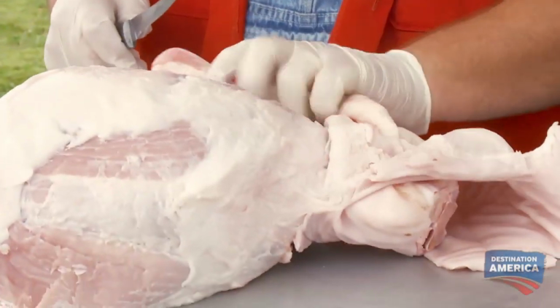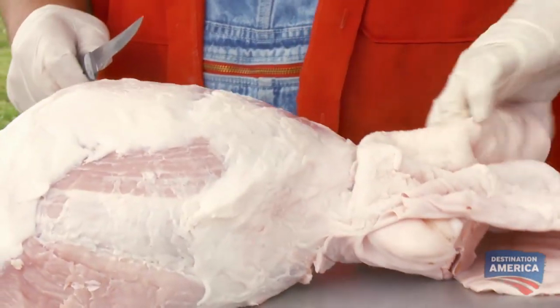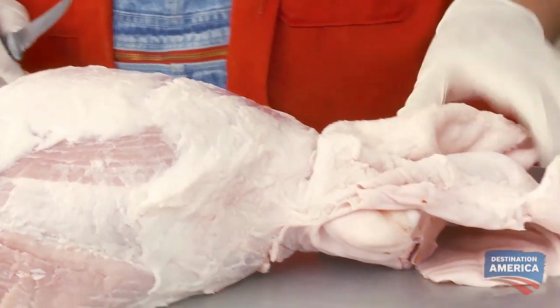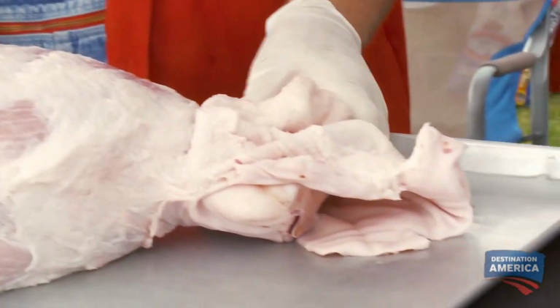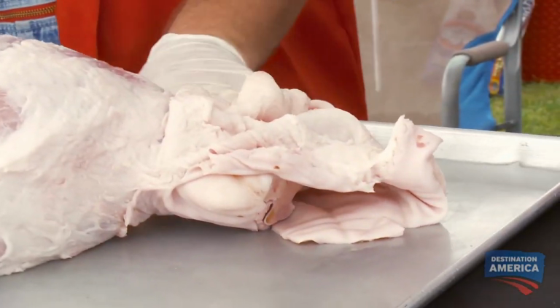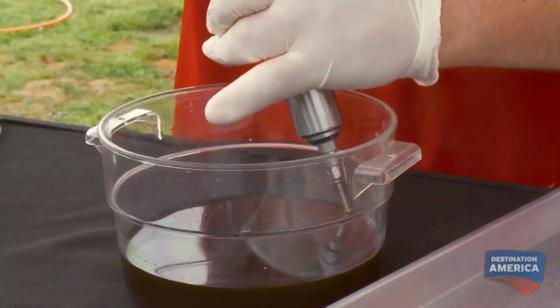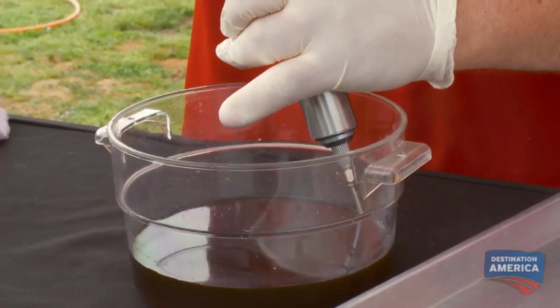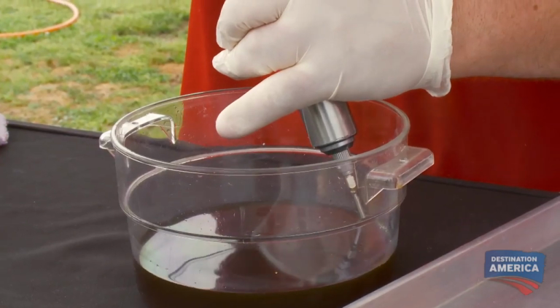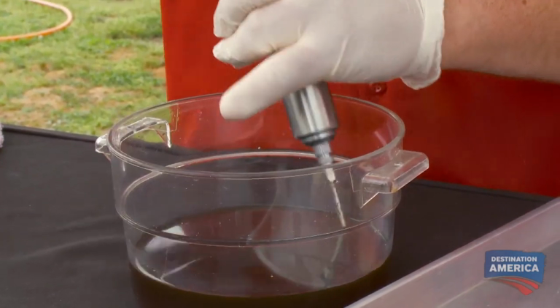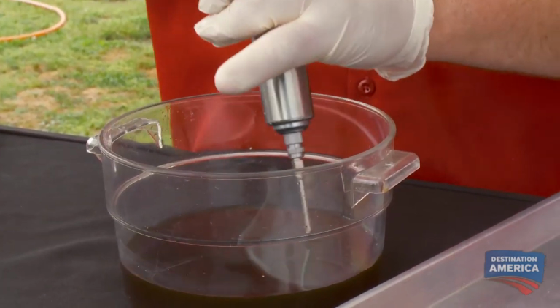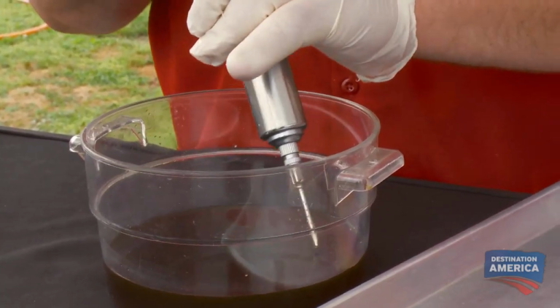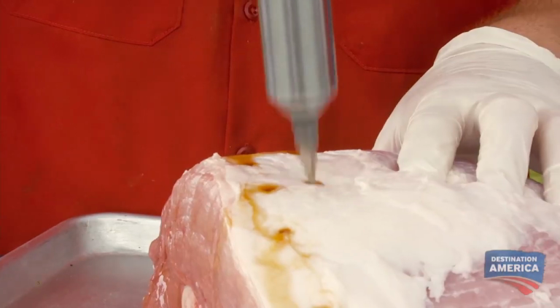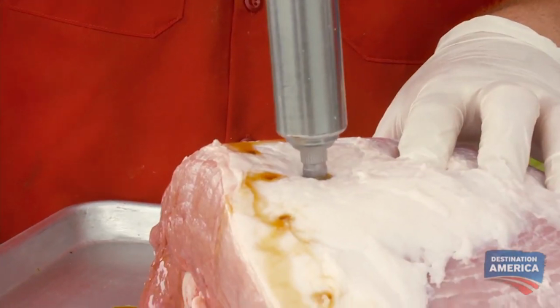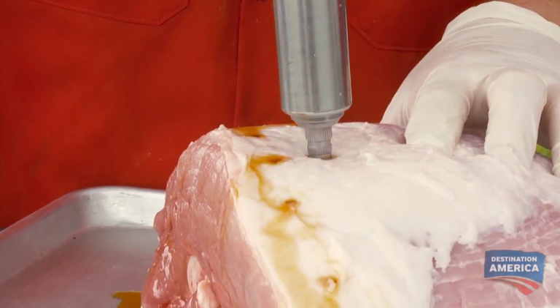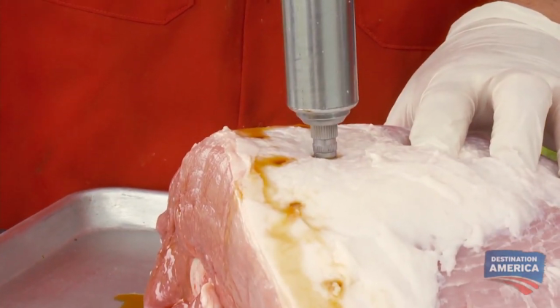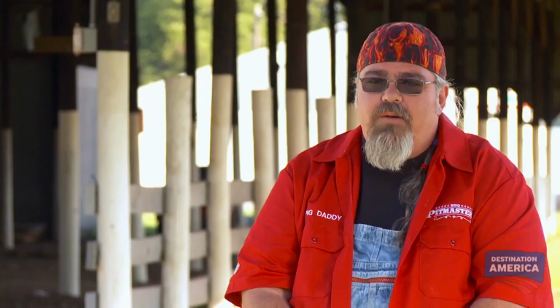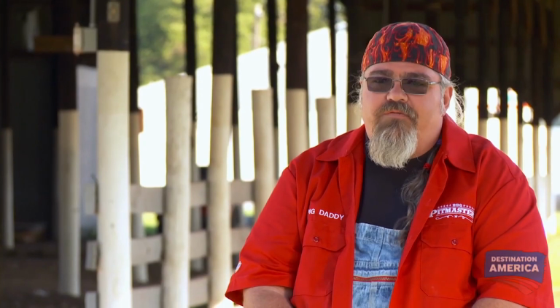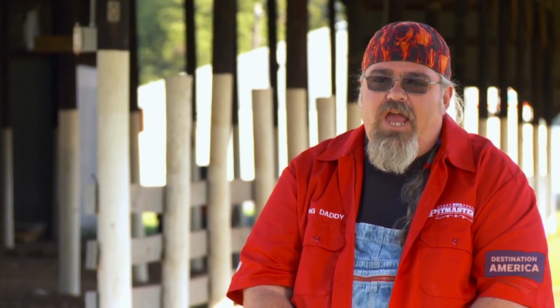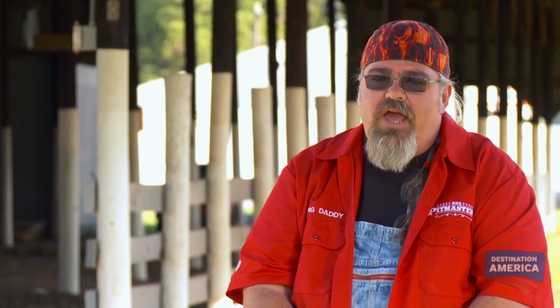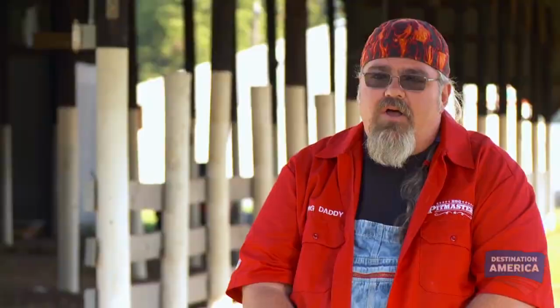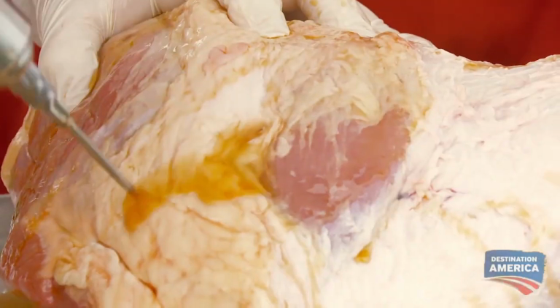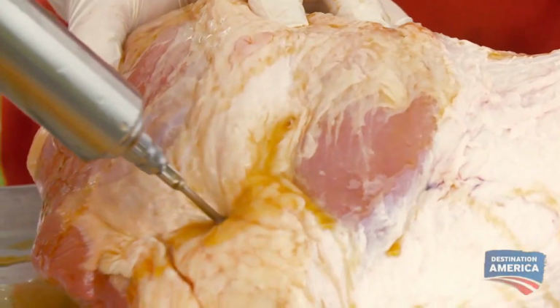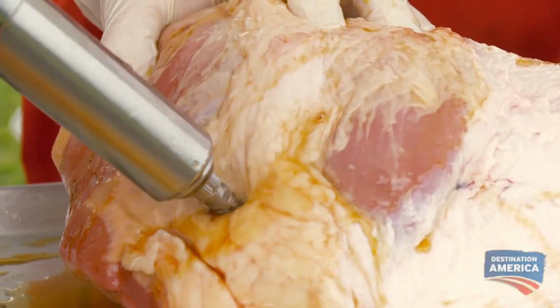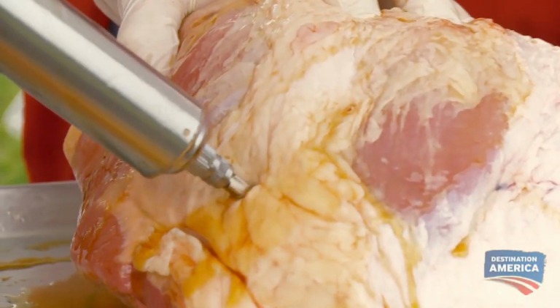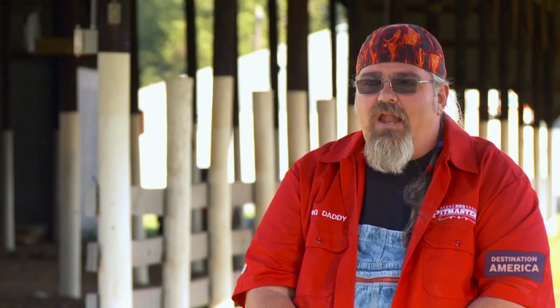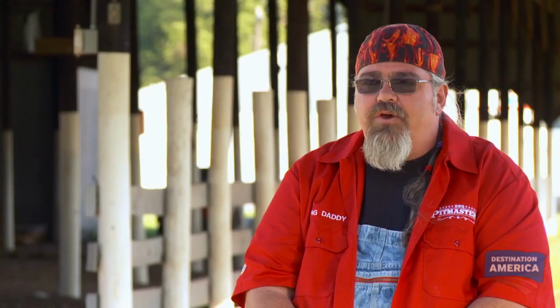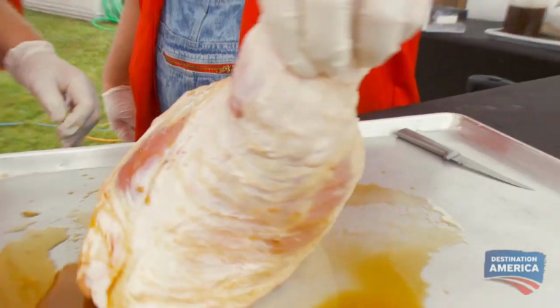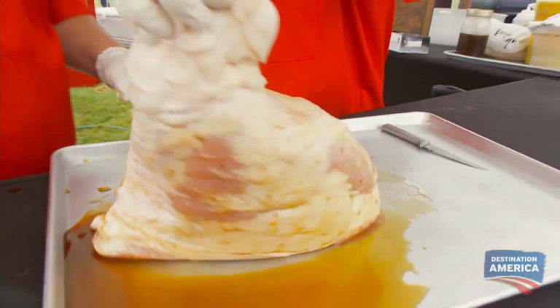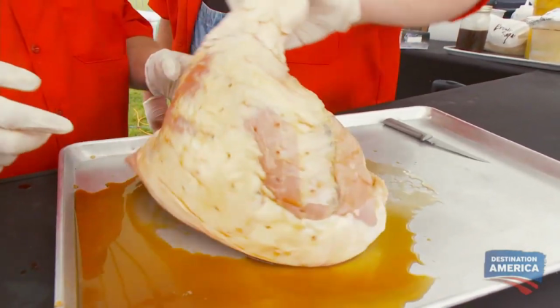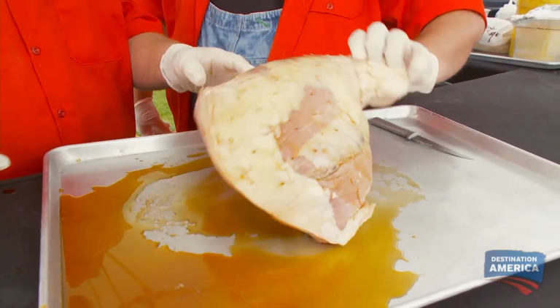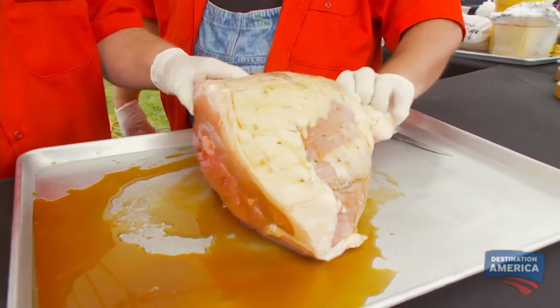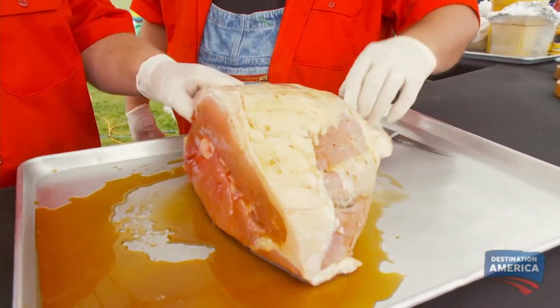Ricky's gonna start injecting this thing. Our ham injection is brown sugar and apple juice. We're not rubbing this fresh ham today because the injection adds that sweet element to it. Now we're ready to go in the pit with this.